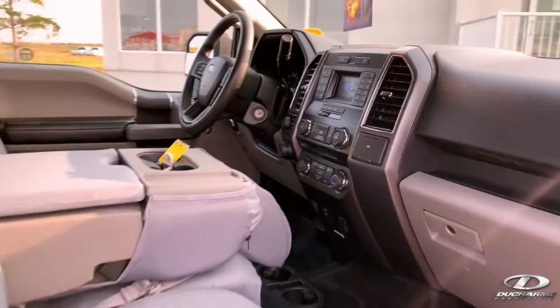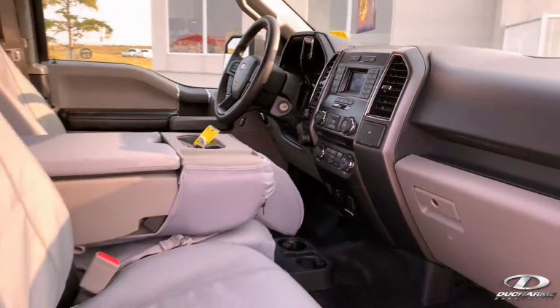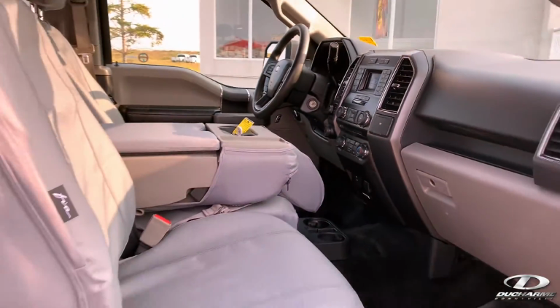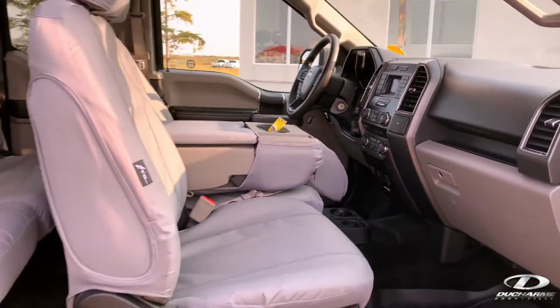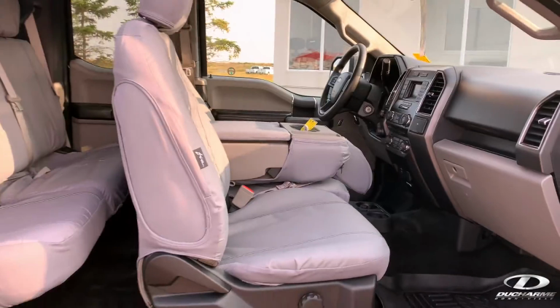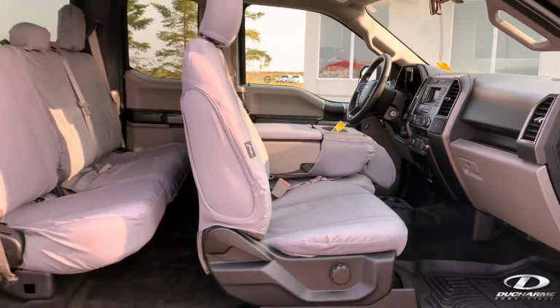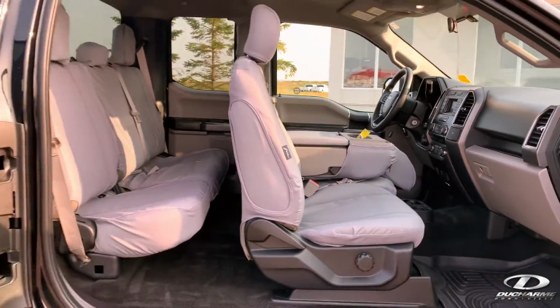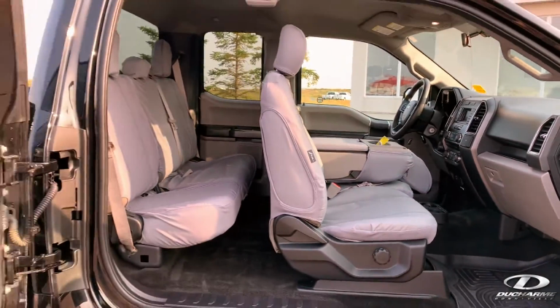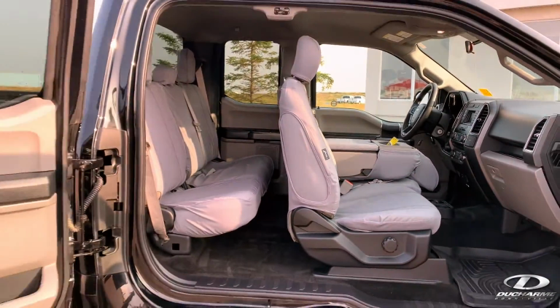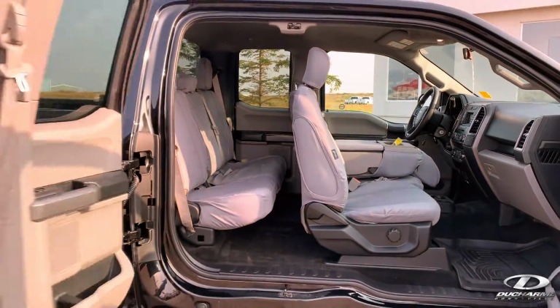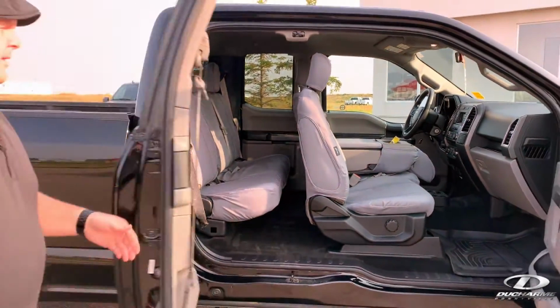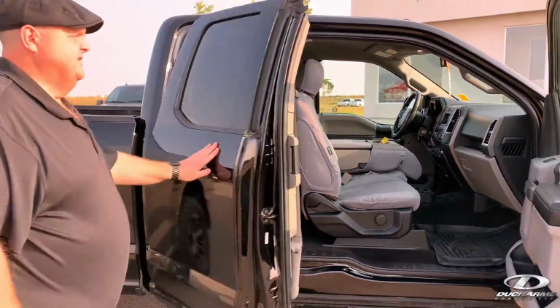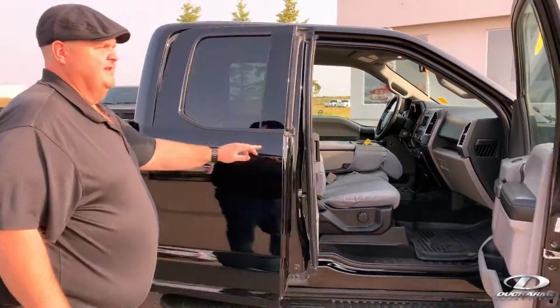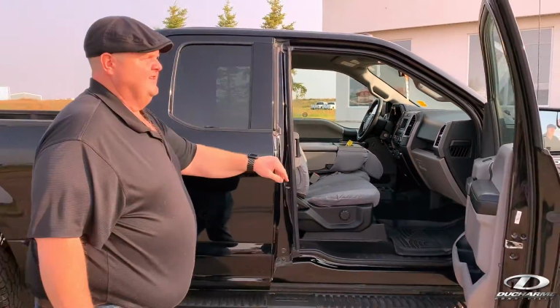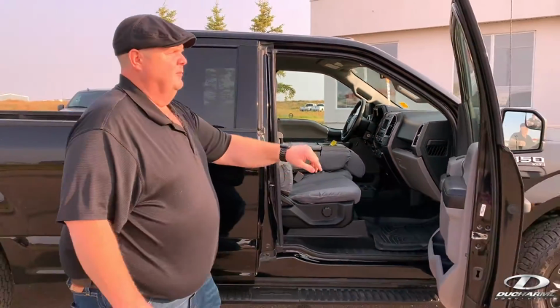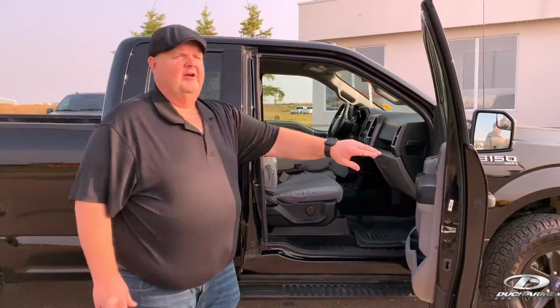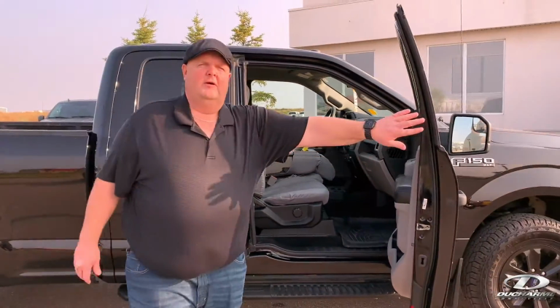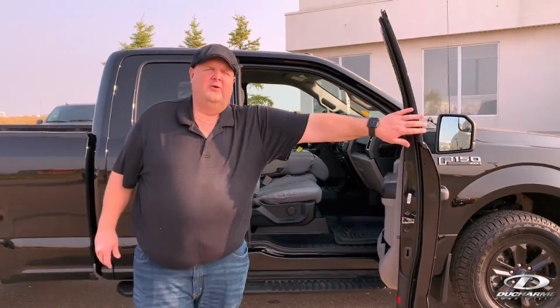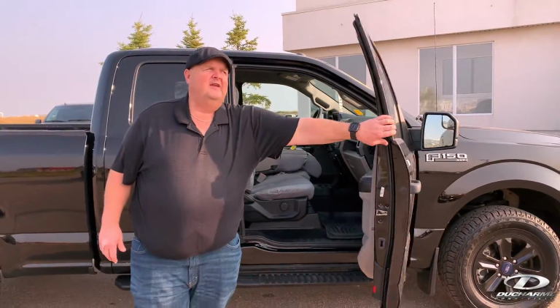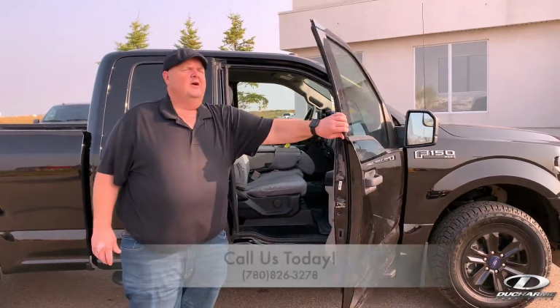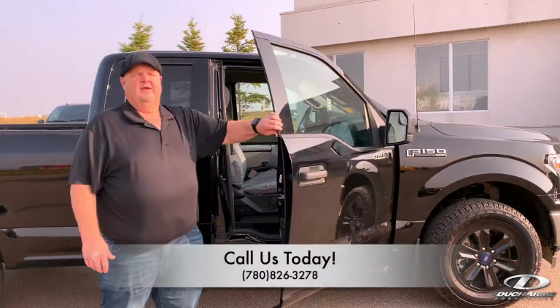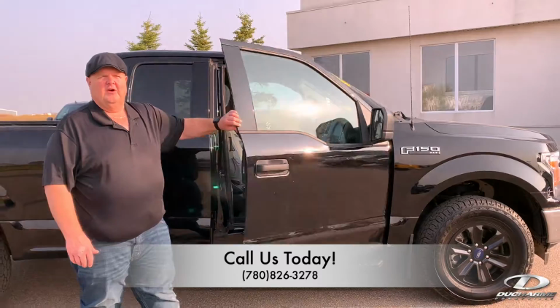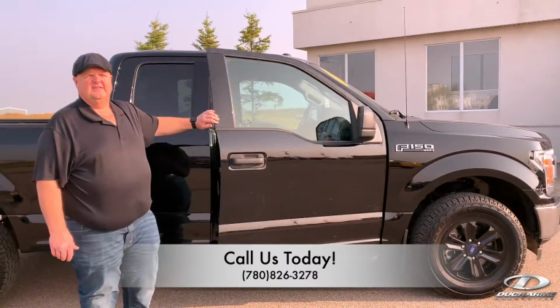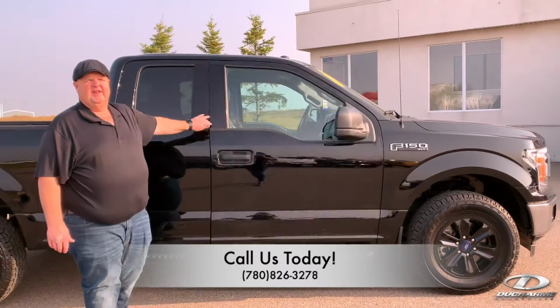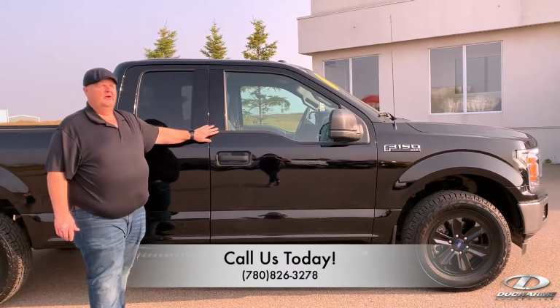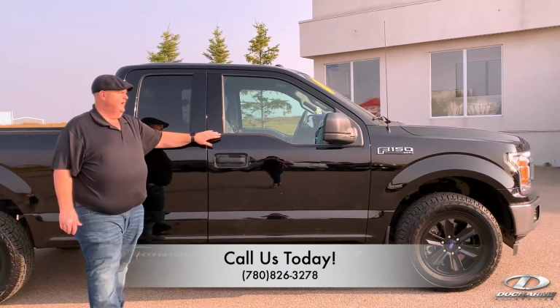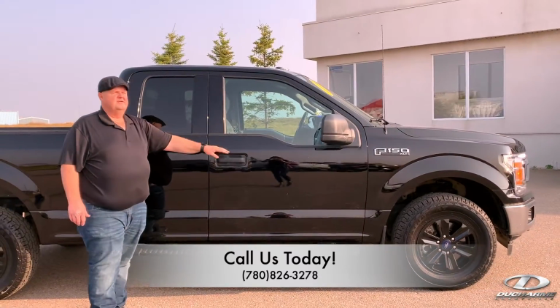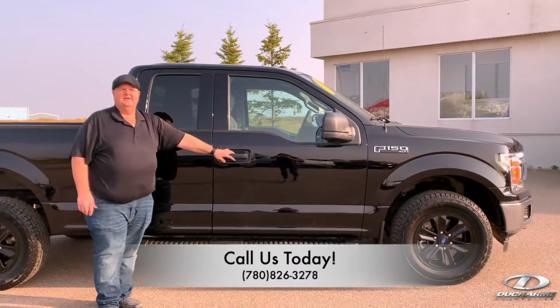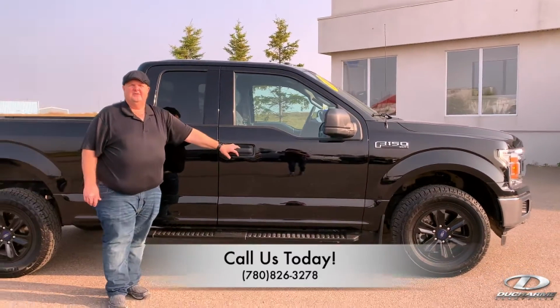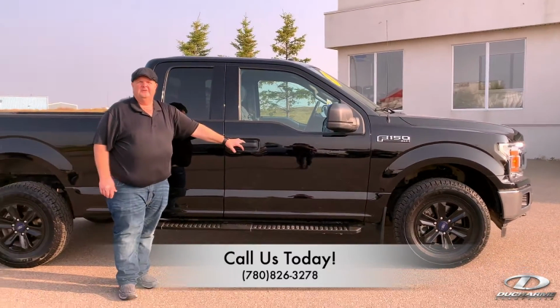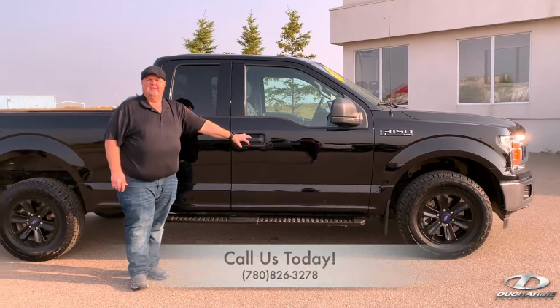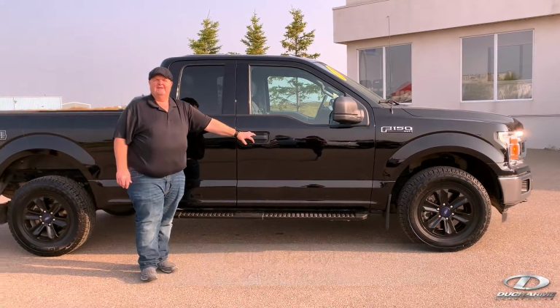So if you'd like more information on this F-150, you can stop by and see us in the west end of Bonnyville on Highway 28, or you can give us a call at 780-826-3278.